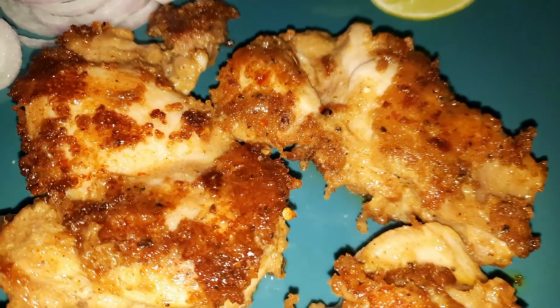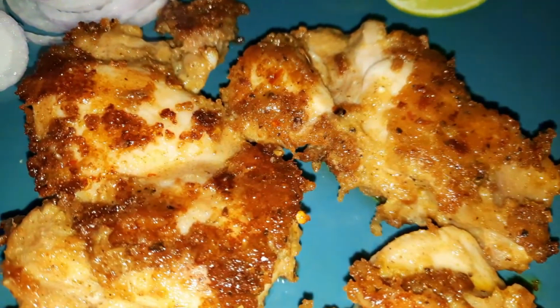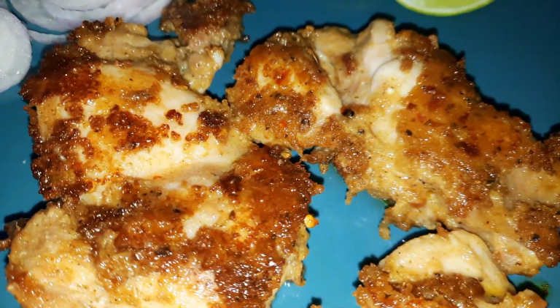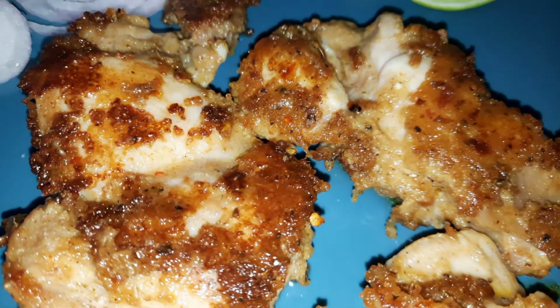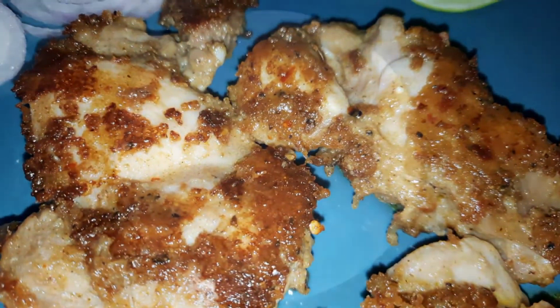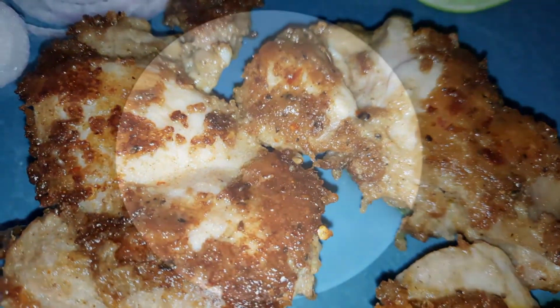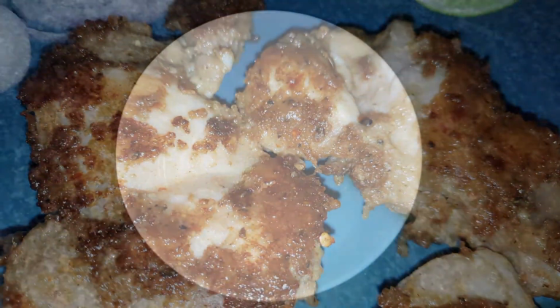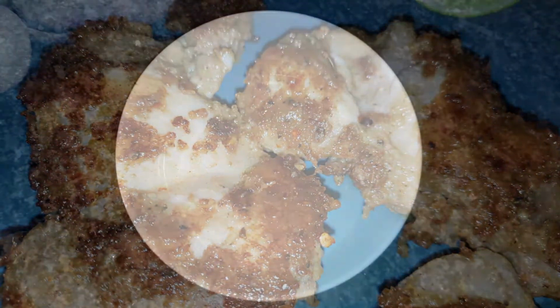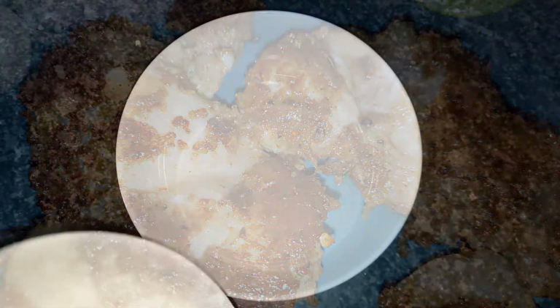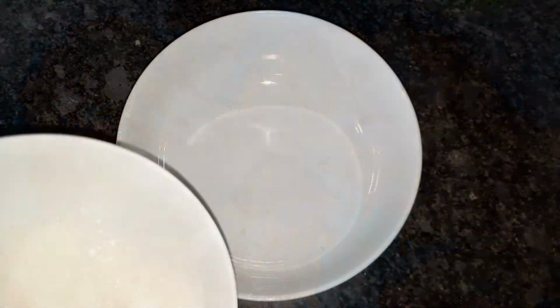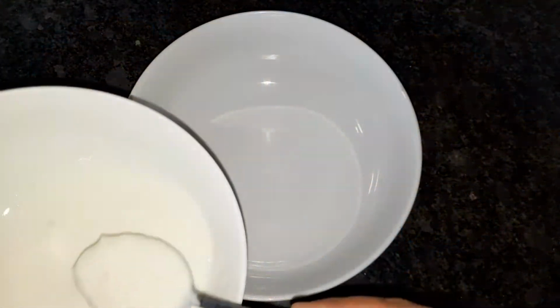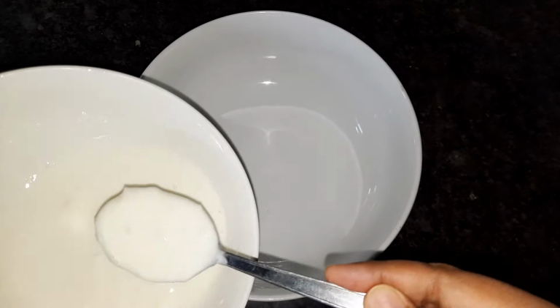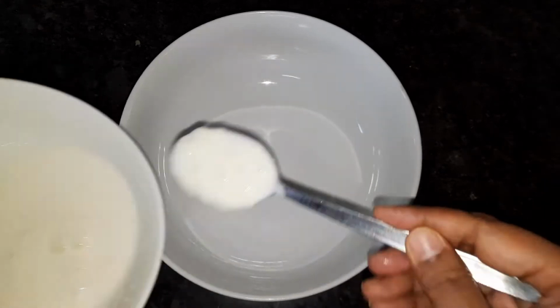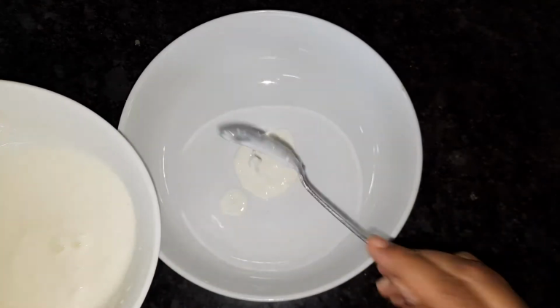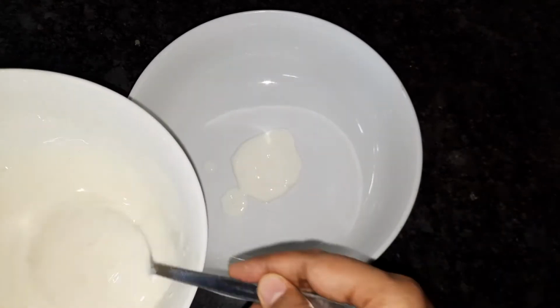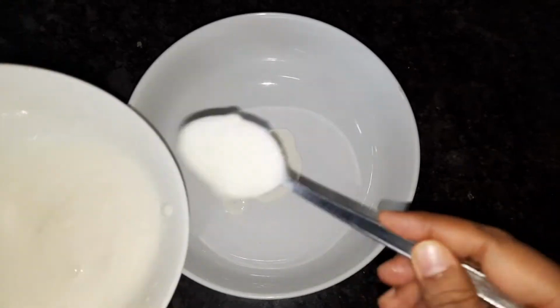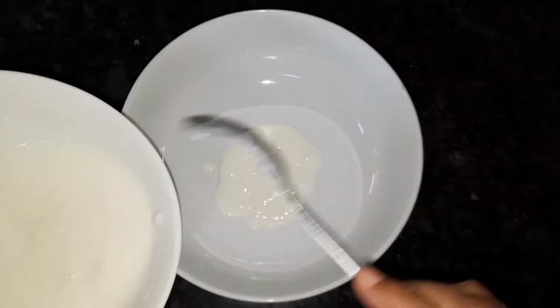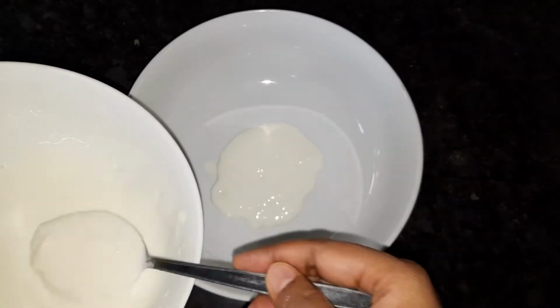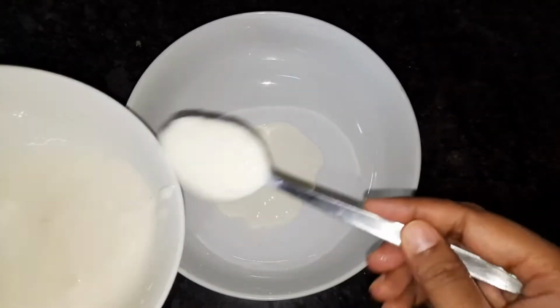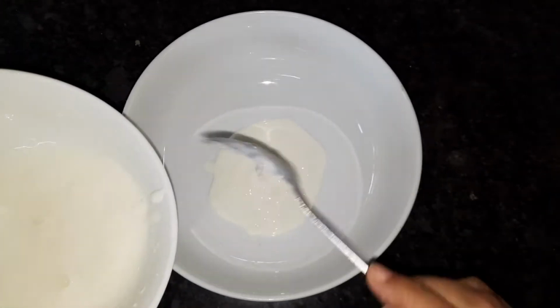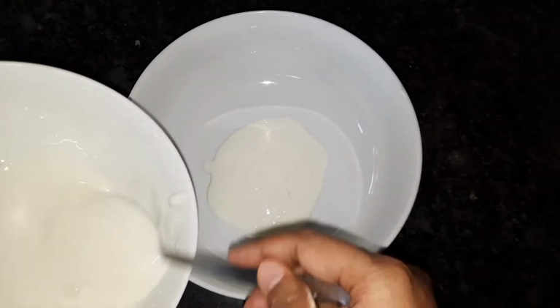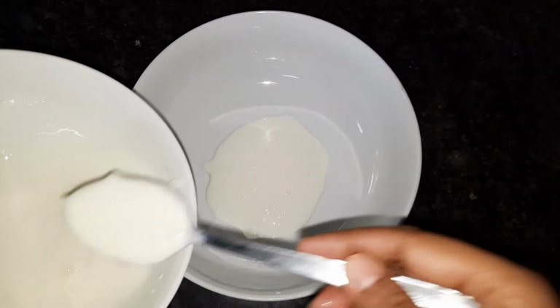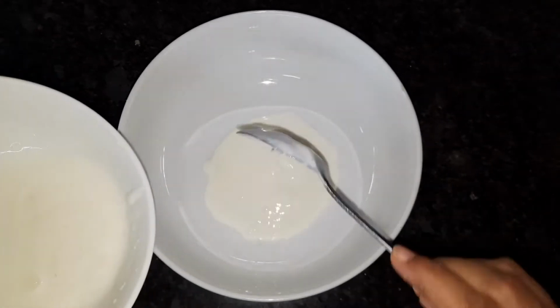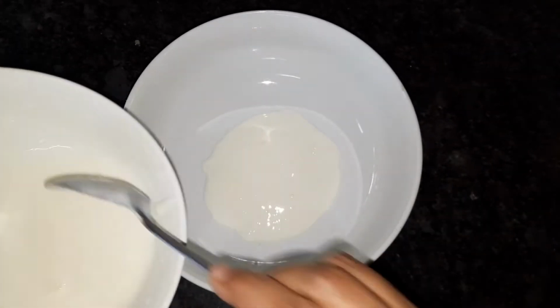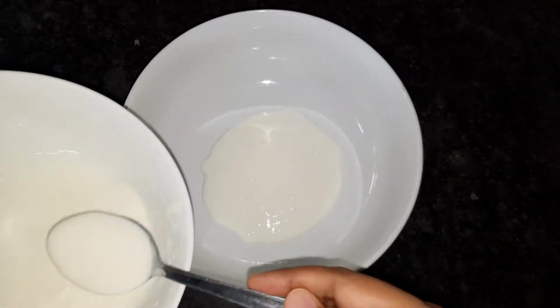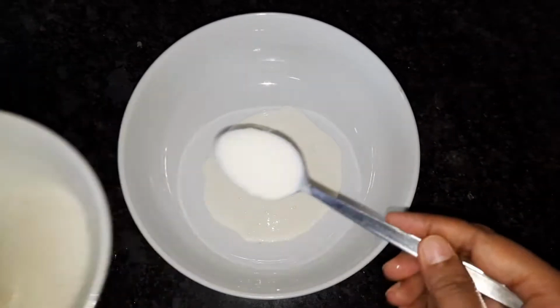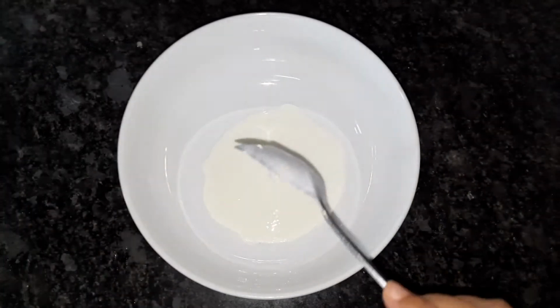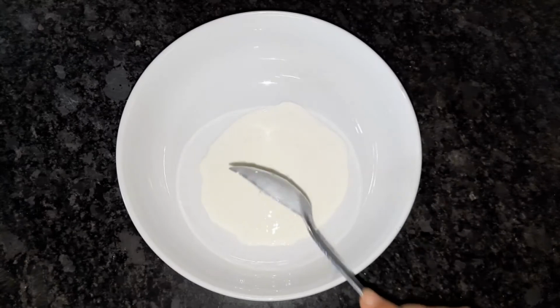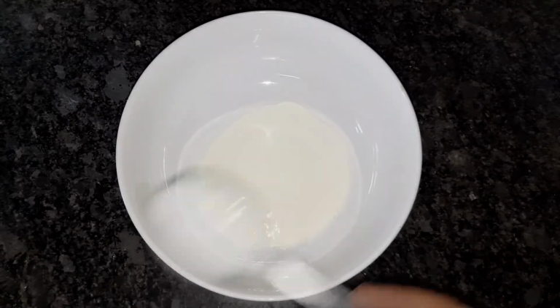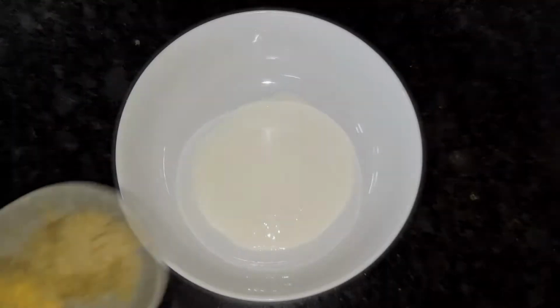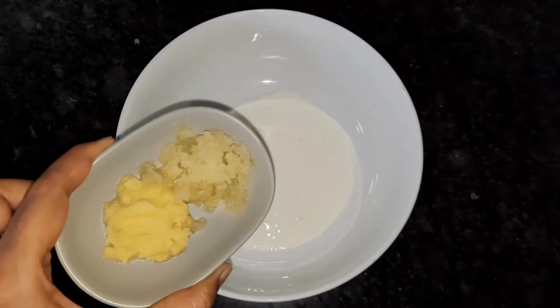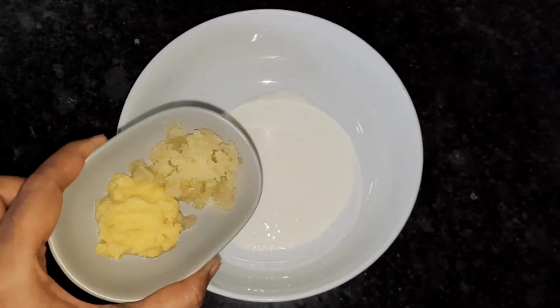This is the same chicken chop recipe. I will make the first recipe for the chicken chop.